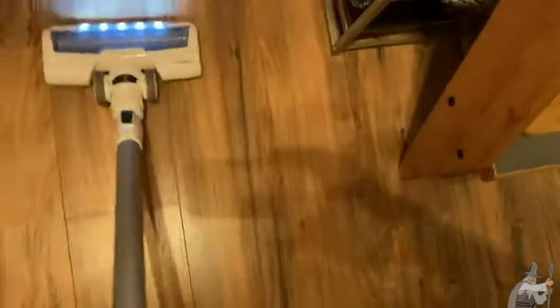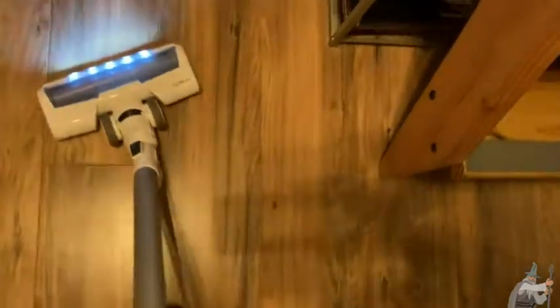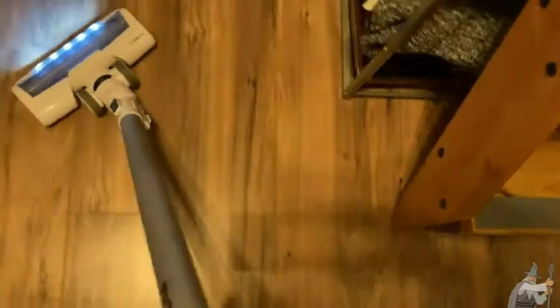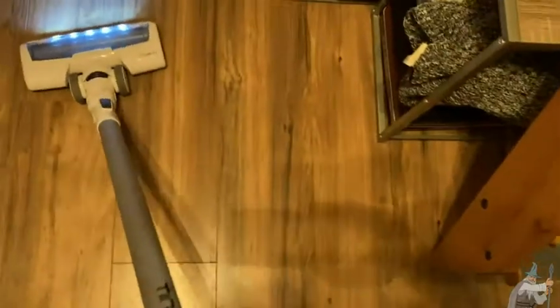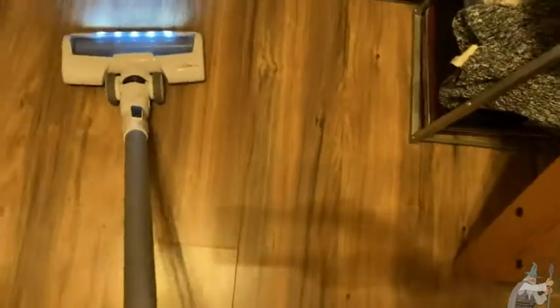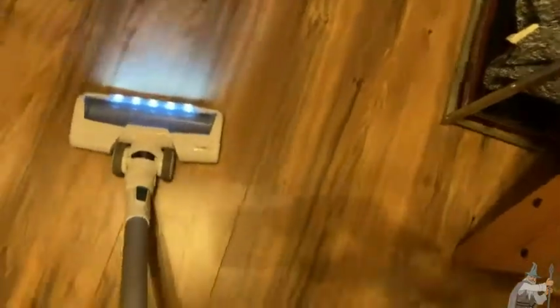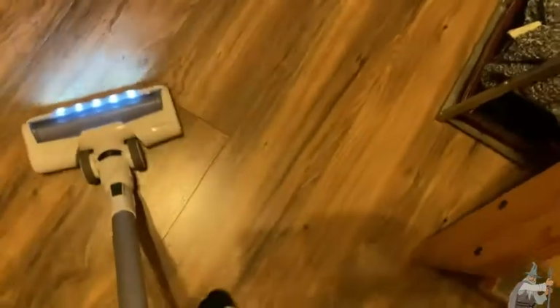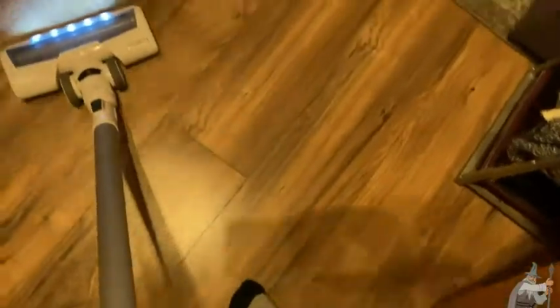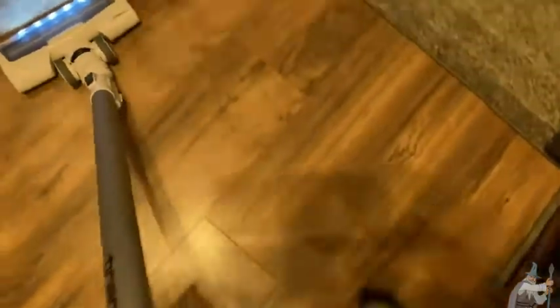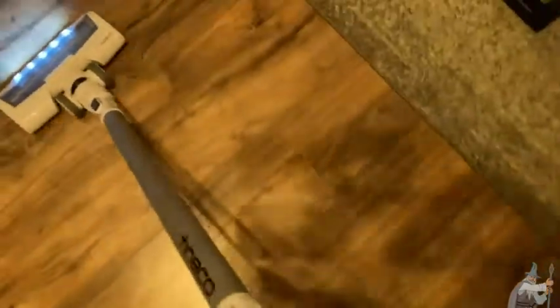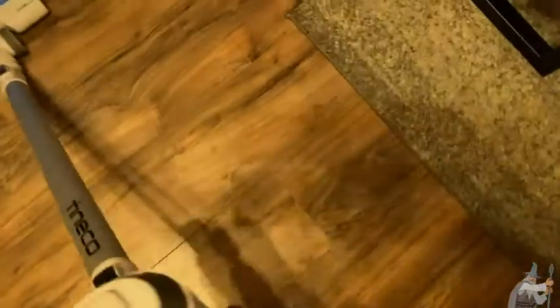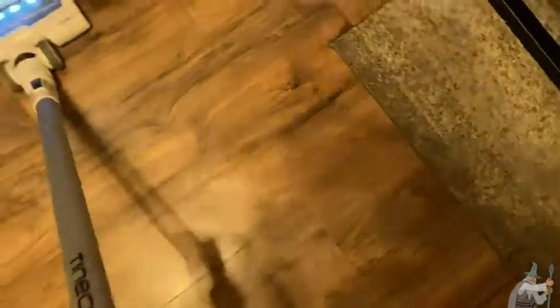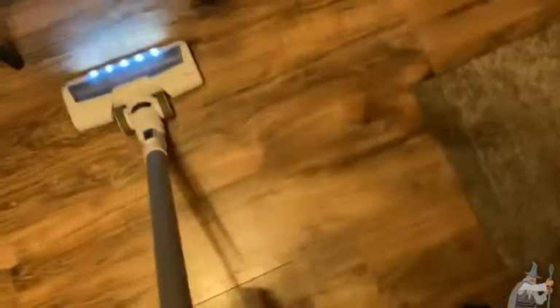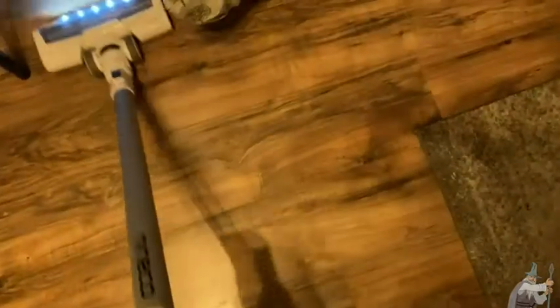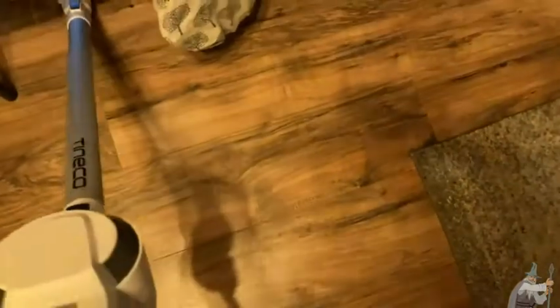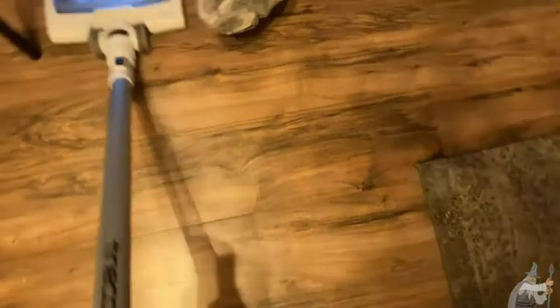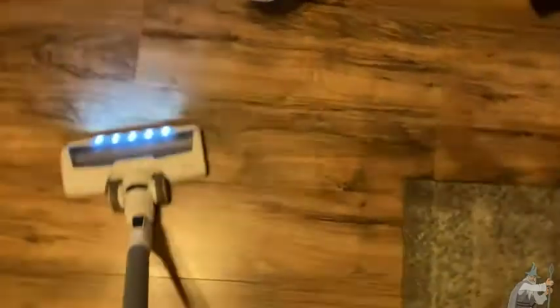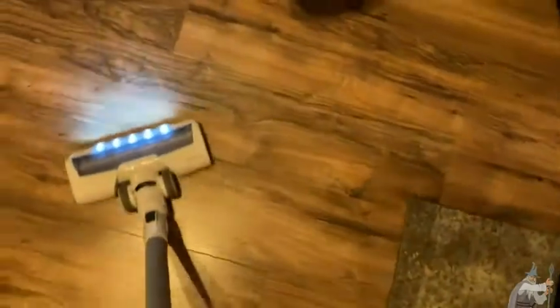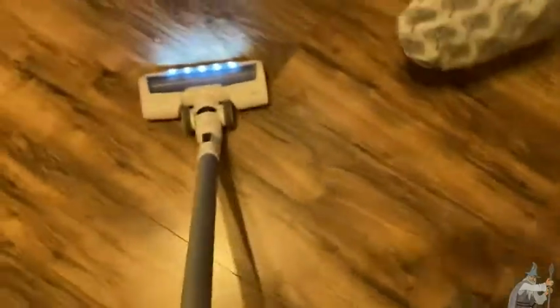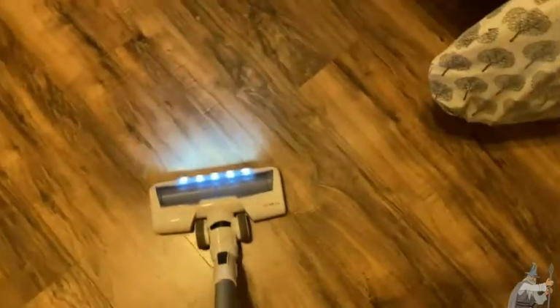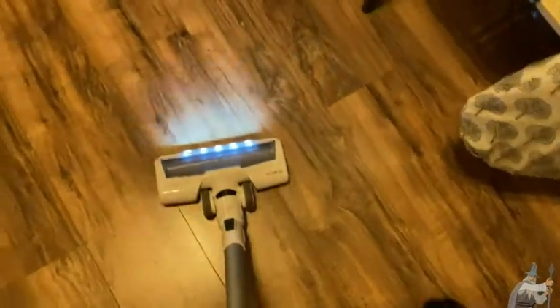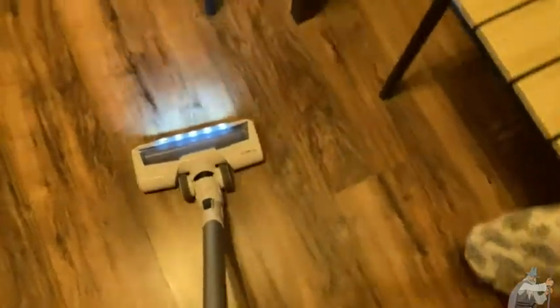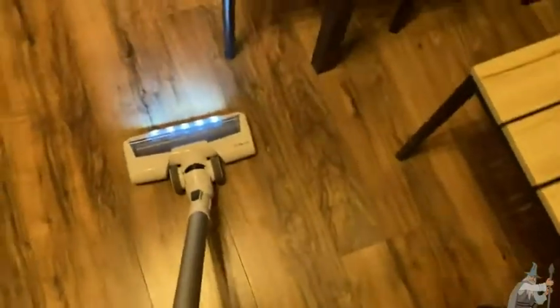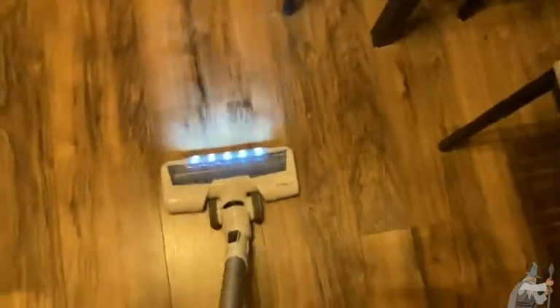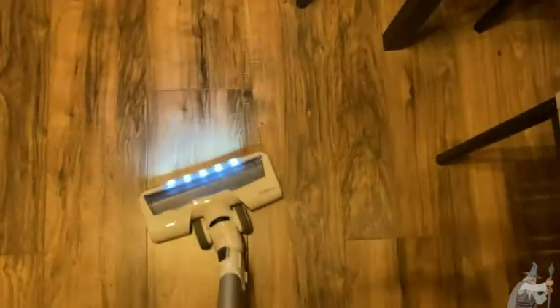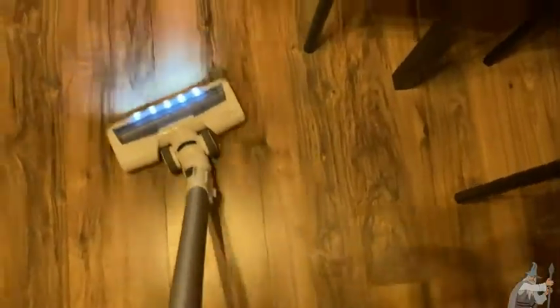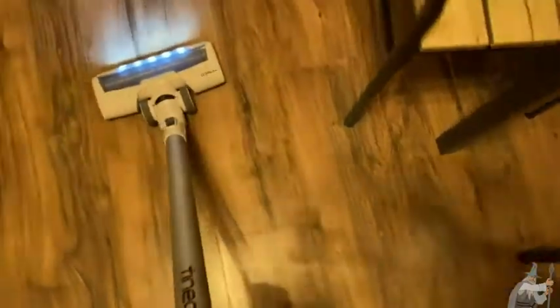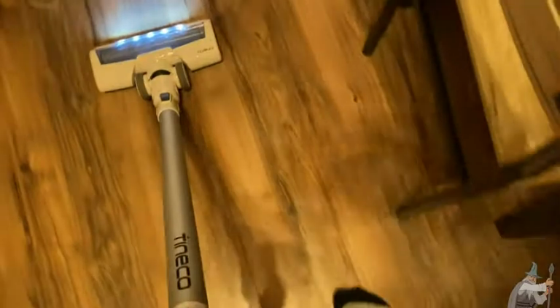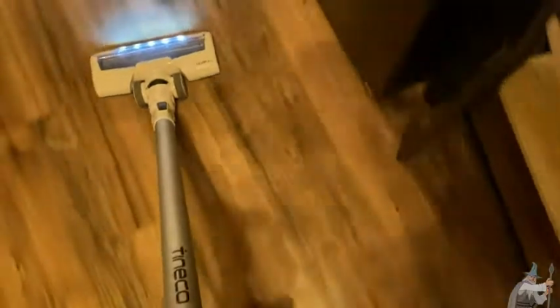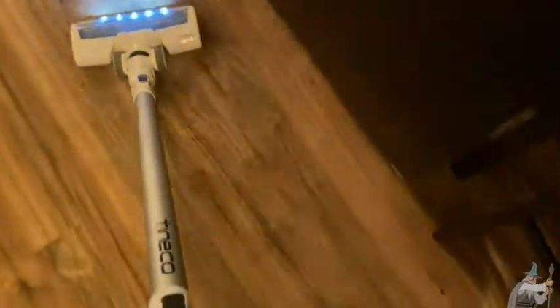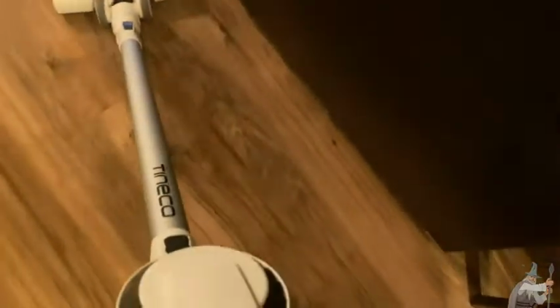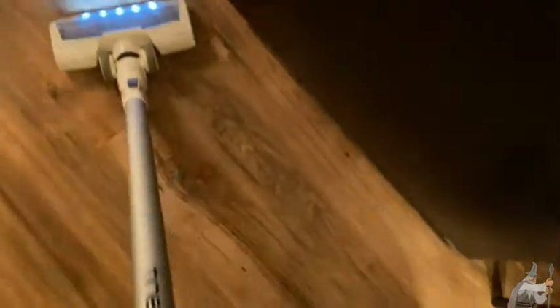Lots of mobility. You can get under tight spaces. And again, it's cordless — I think that is probably one of the biggest pros. In fact, it is the biggest pro of this.